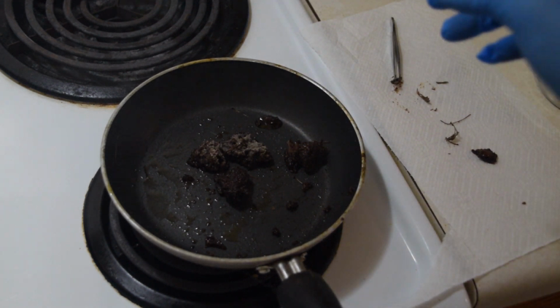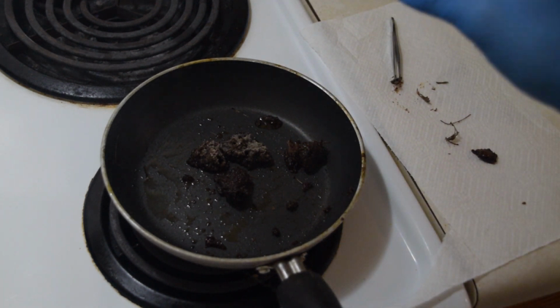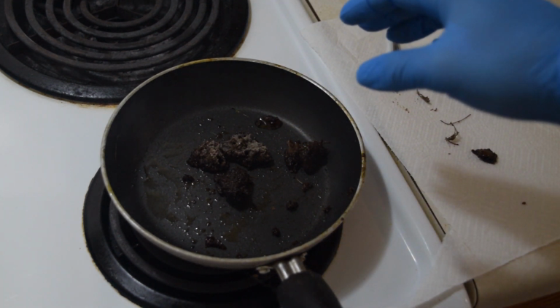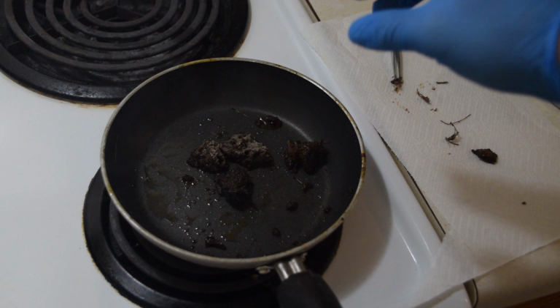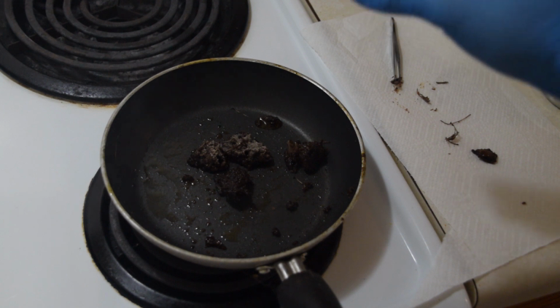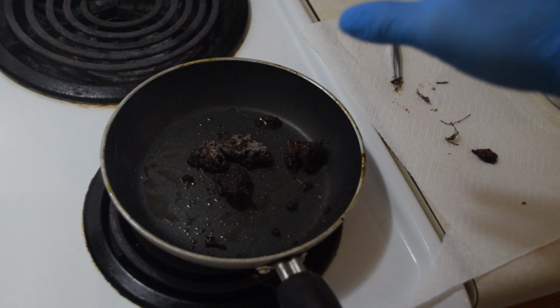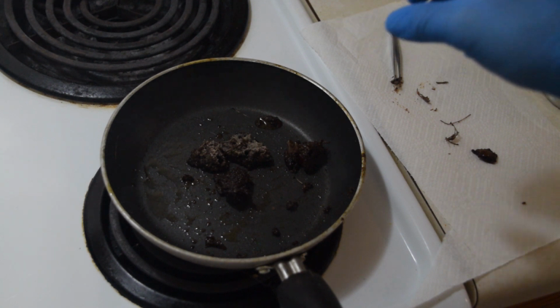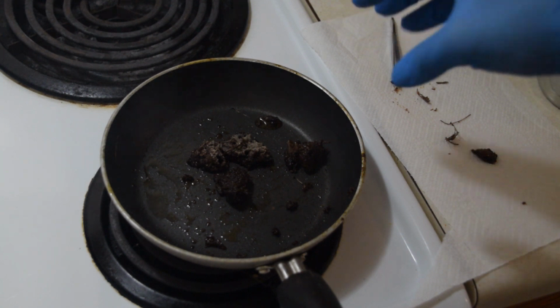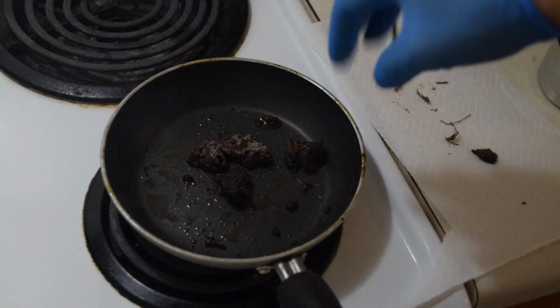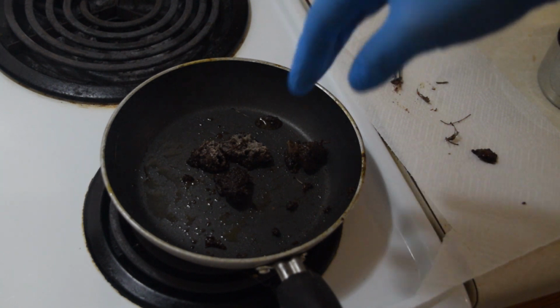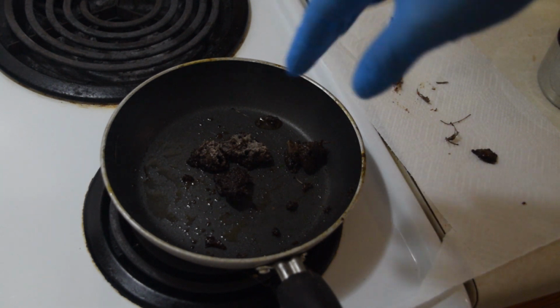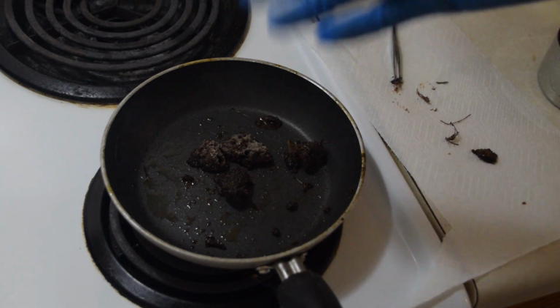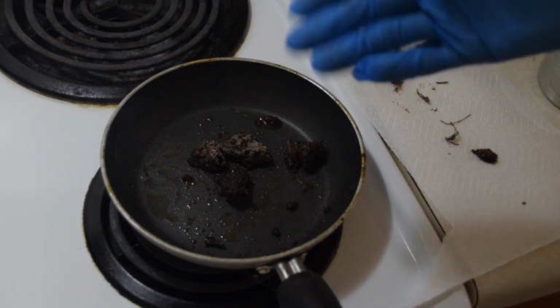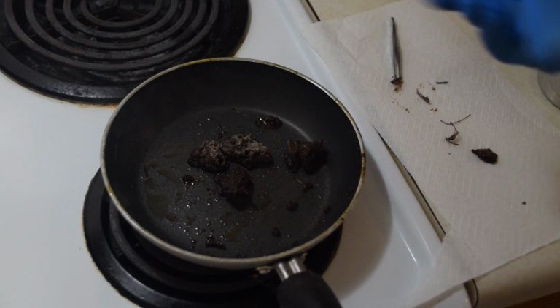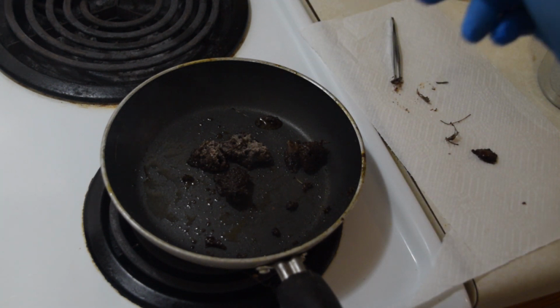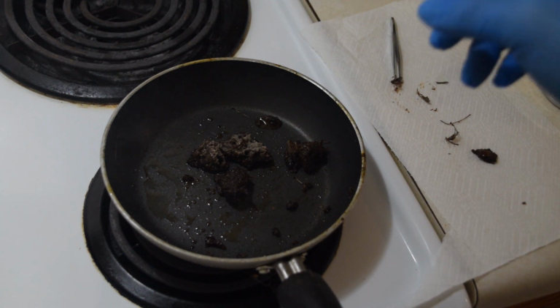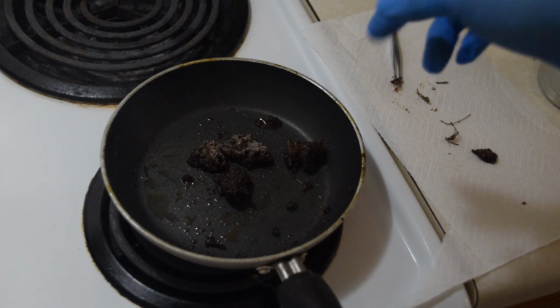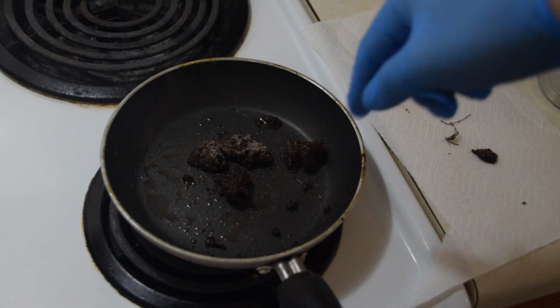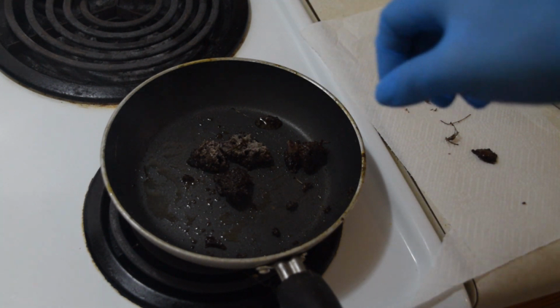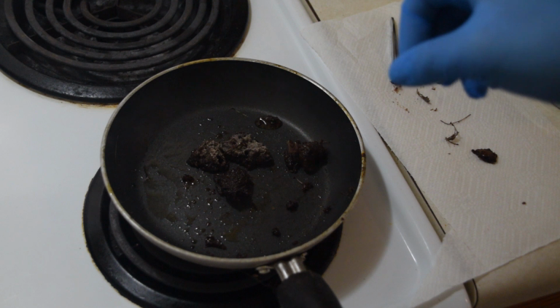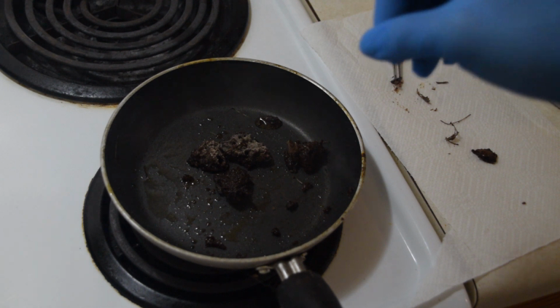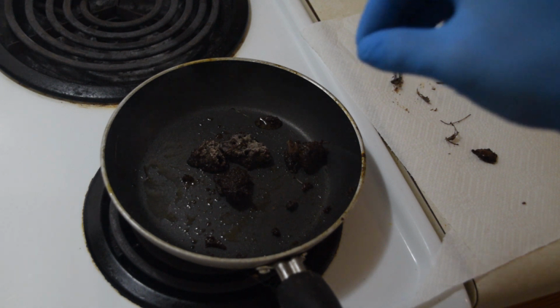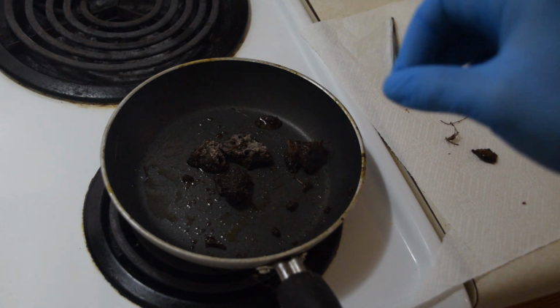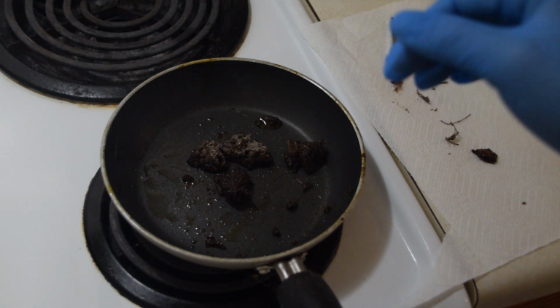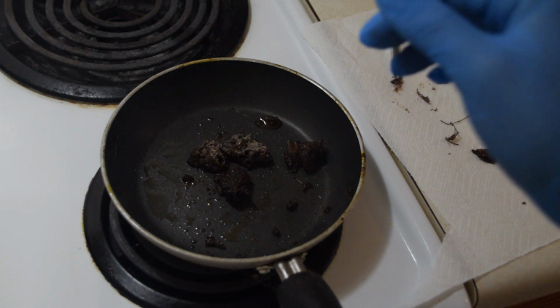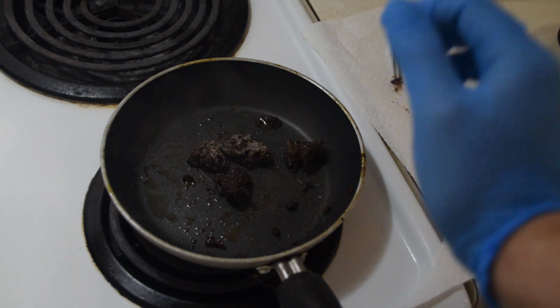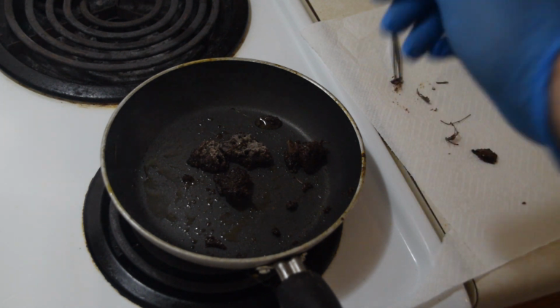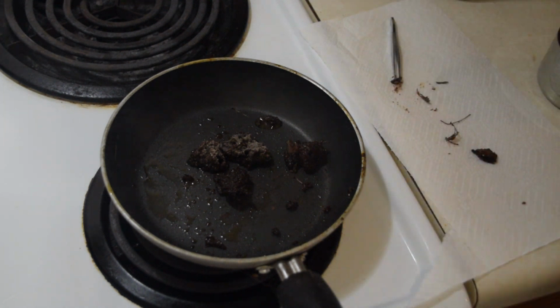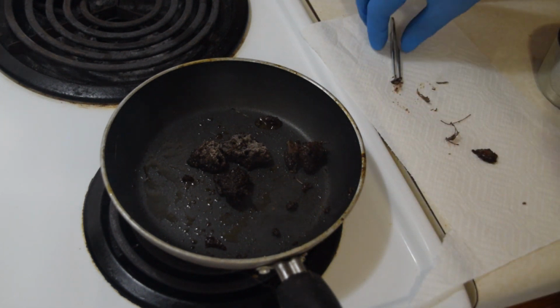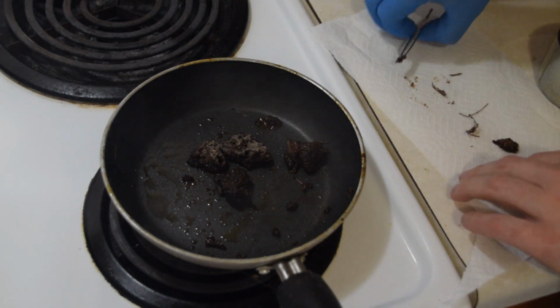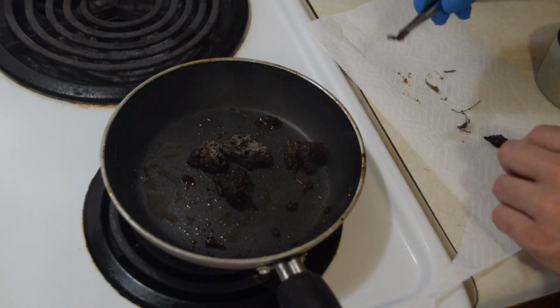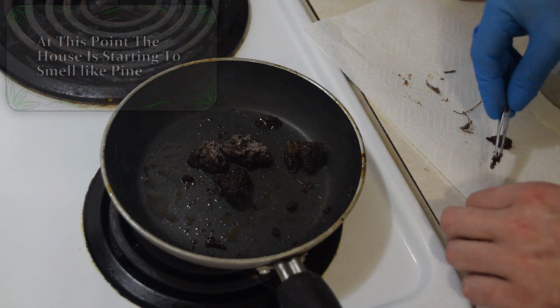Okay, now I'm going to turn the burner off so that way I don't continue to add more heat to this process, because it's getting a little too hot for my comfort.